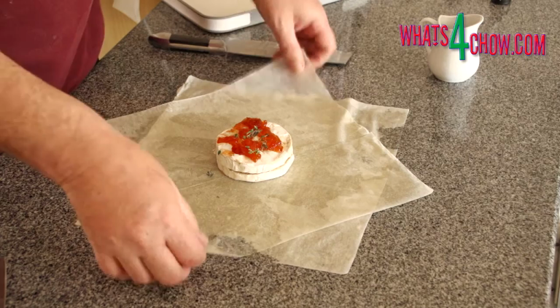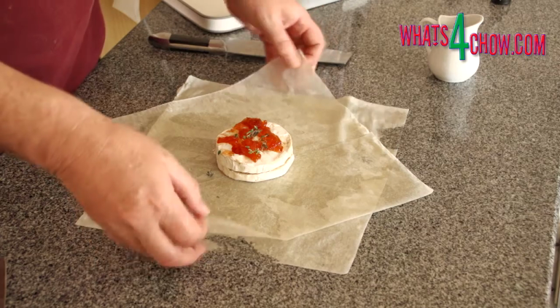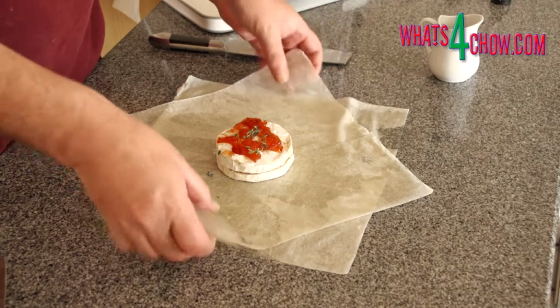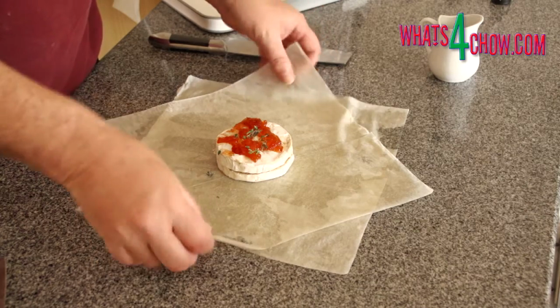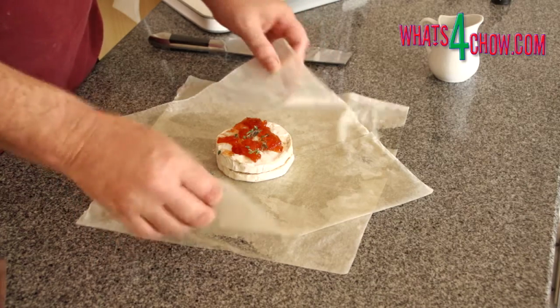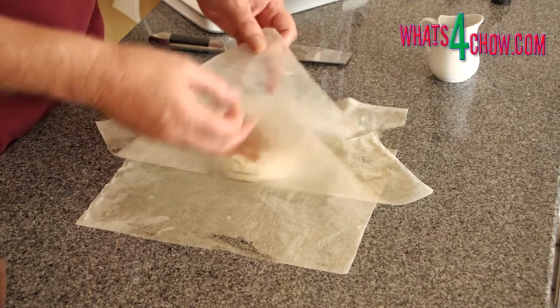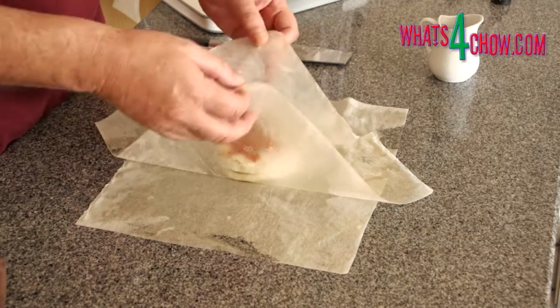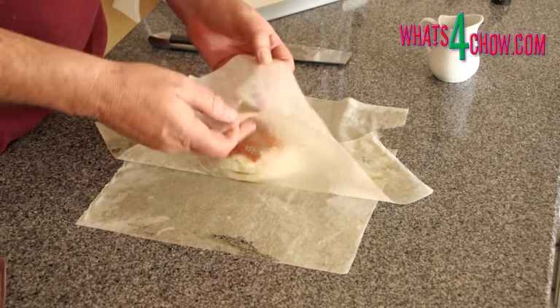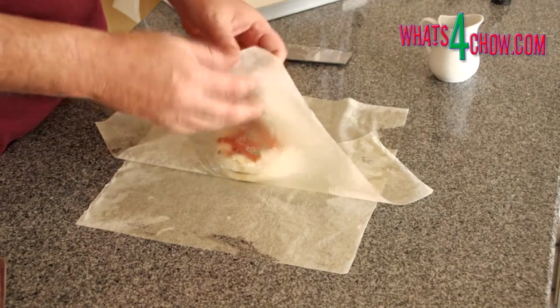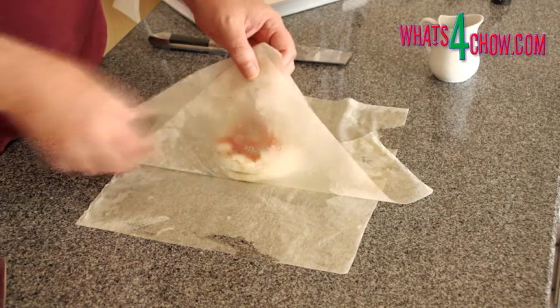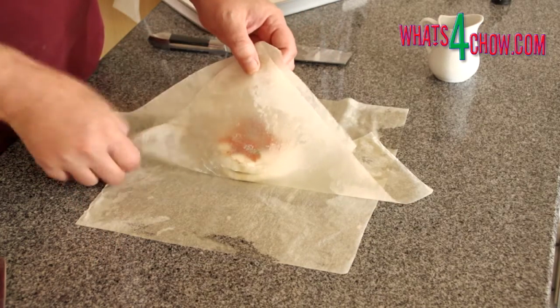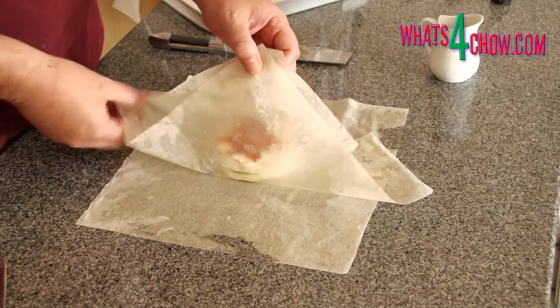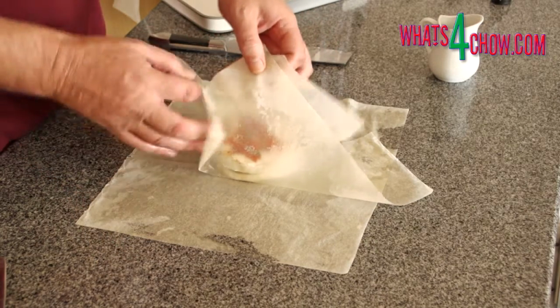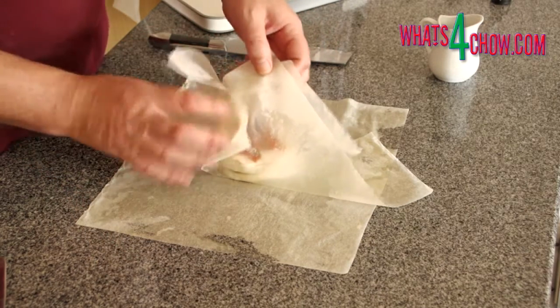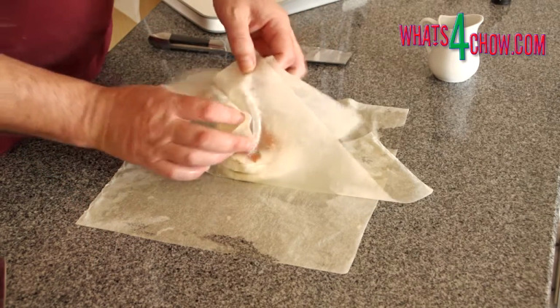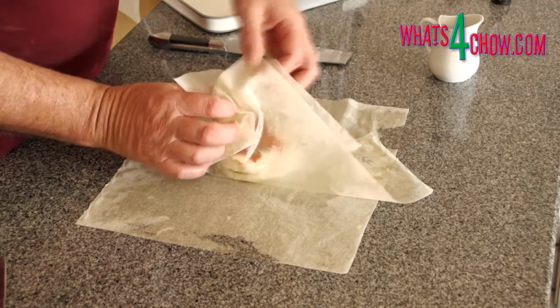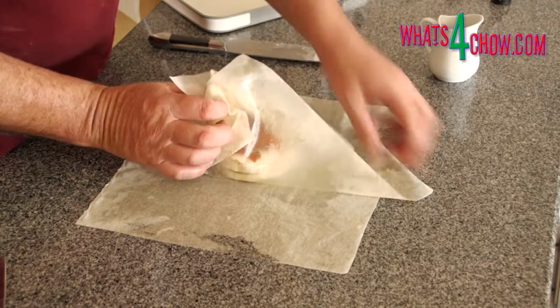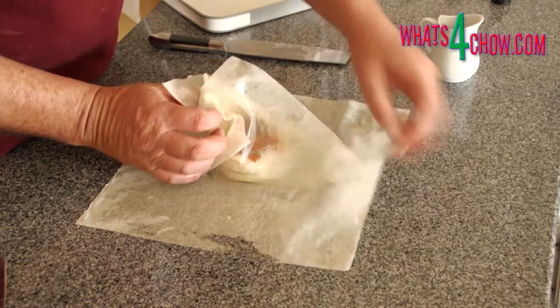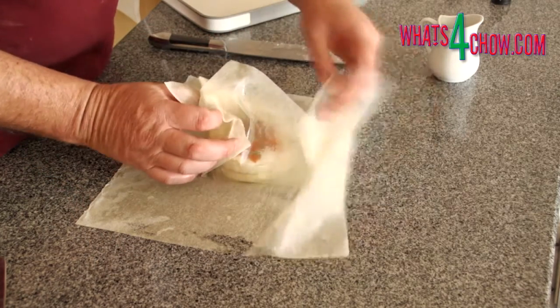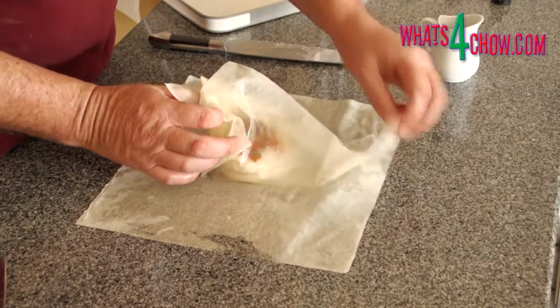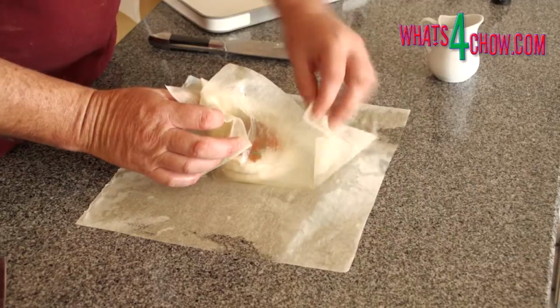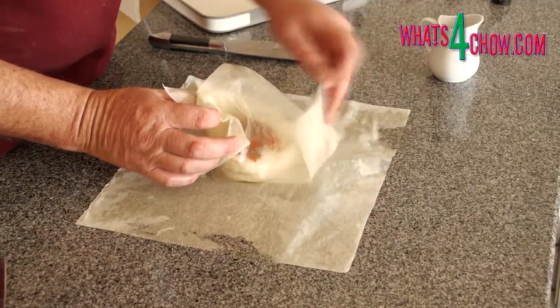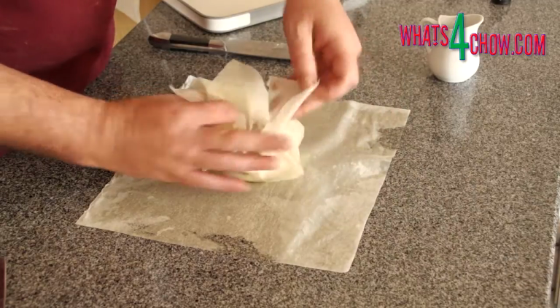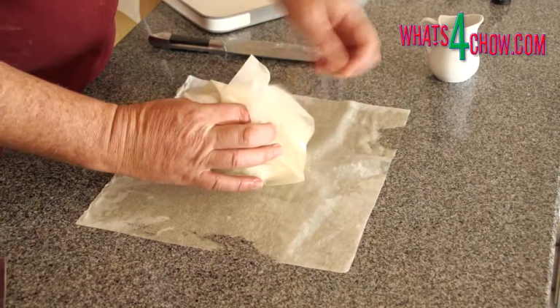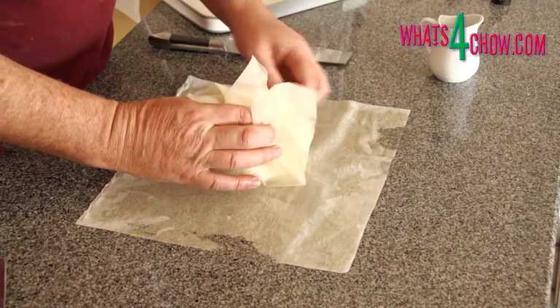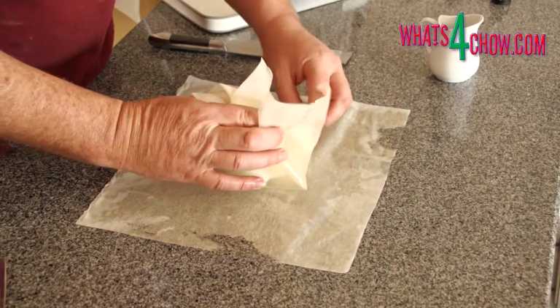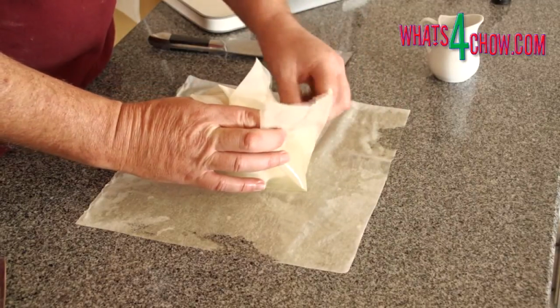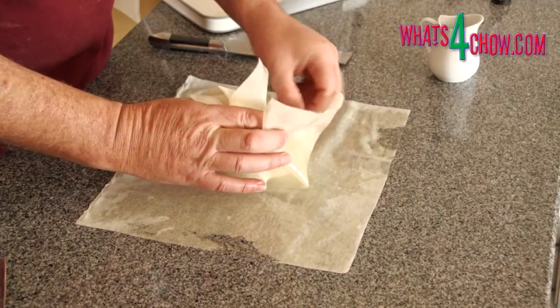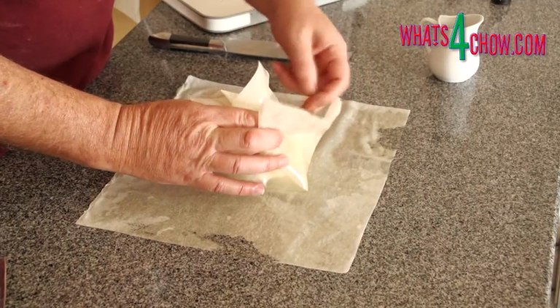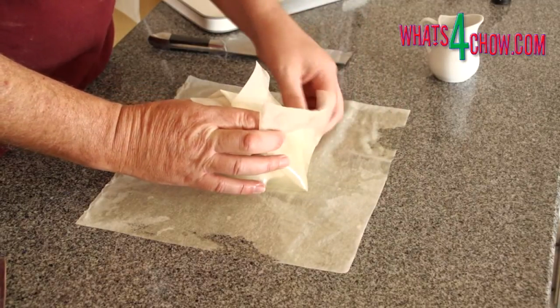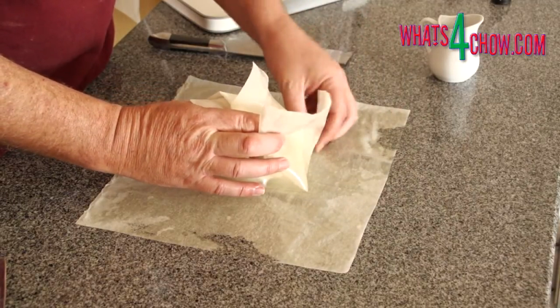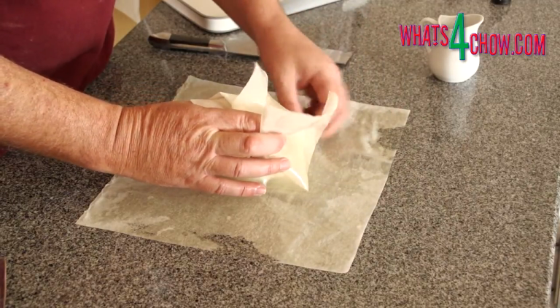Gather up the corners of the first sheet of phyllo and lightly crimp them together above the cheese. Repeat this with the second sheet.